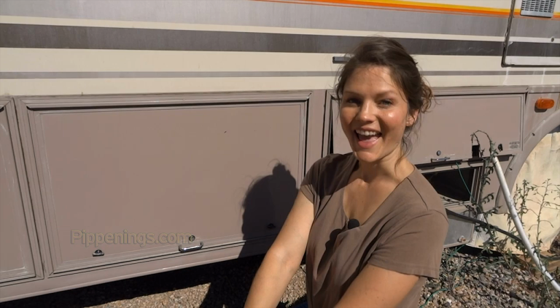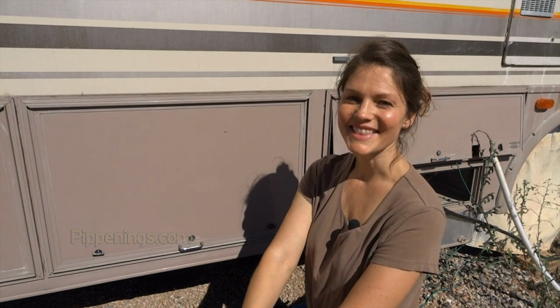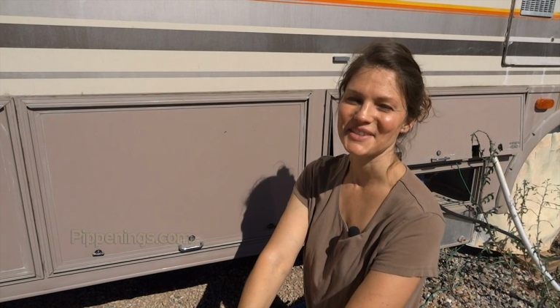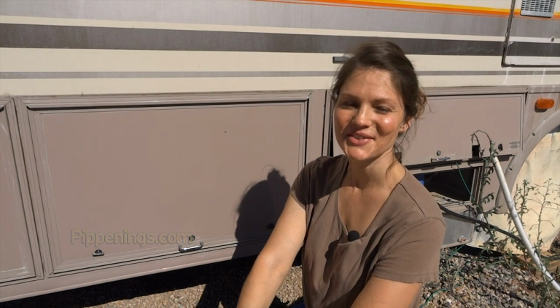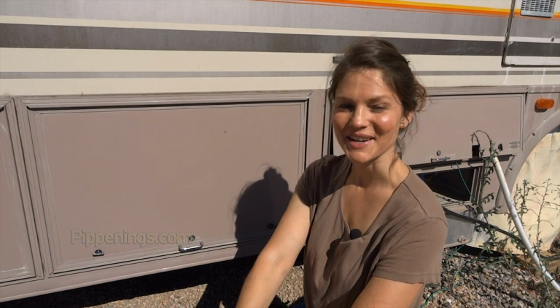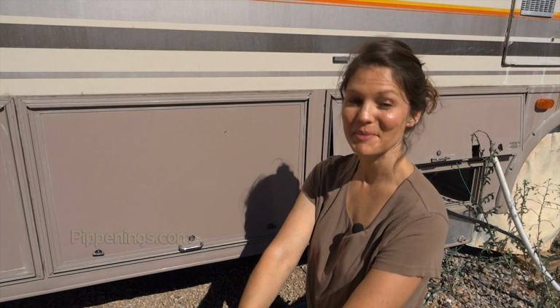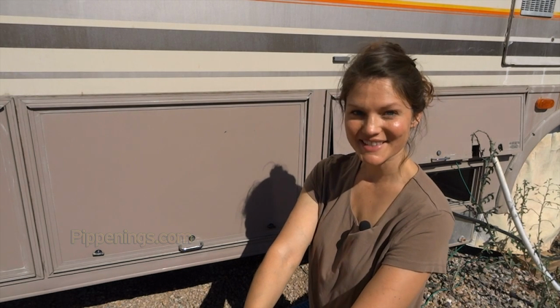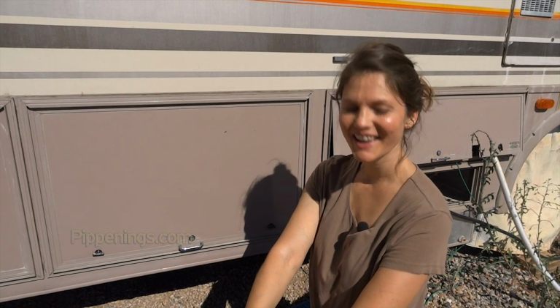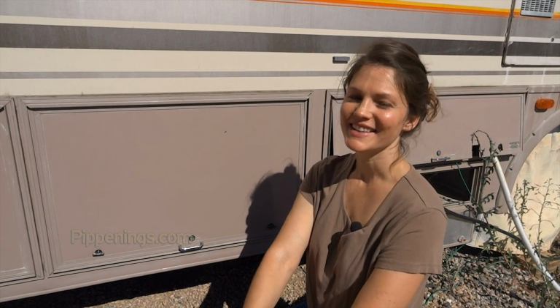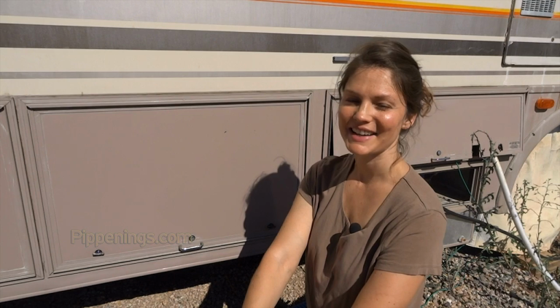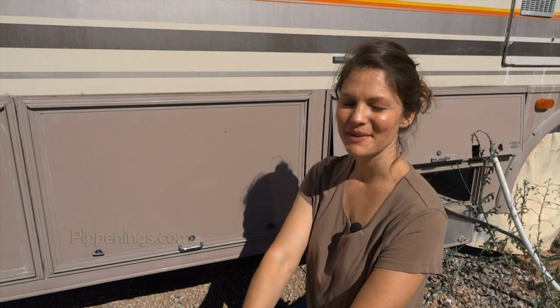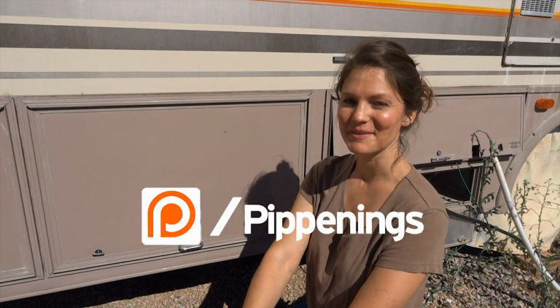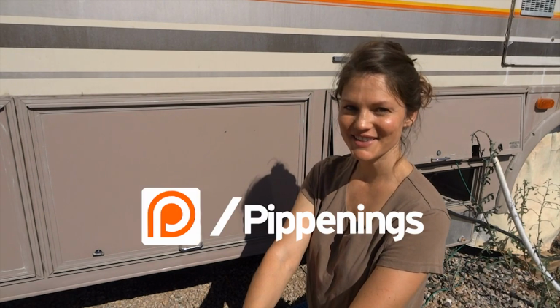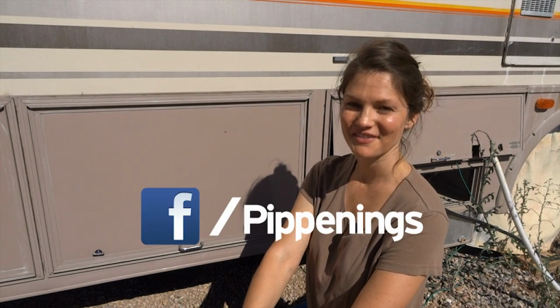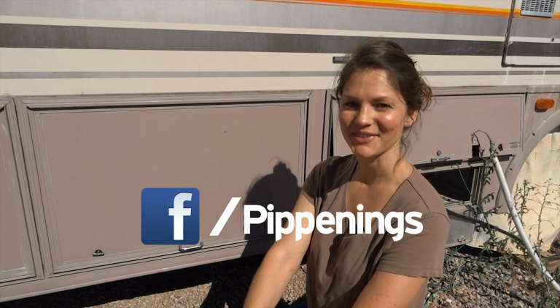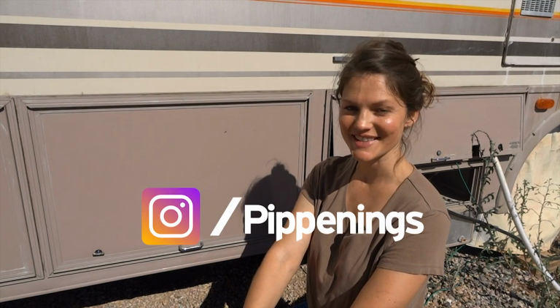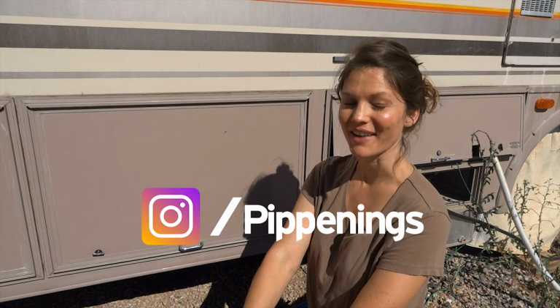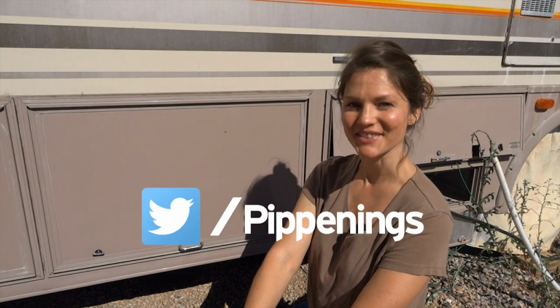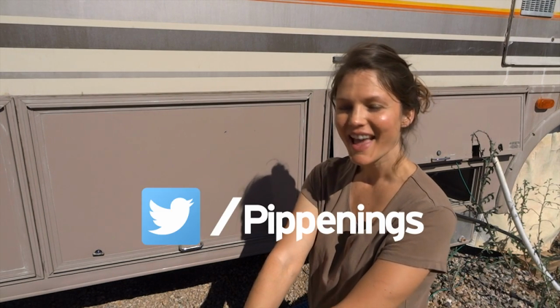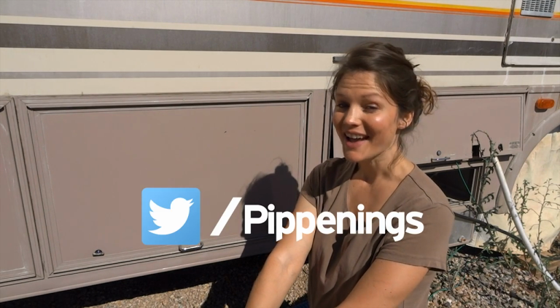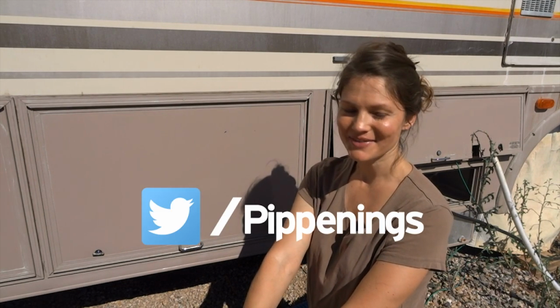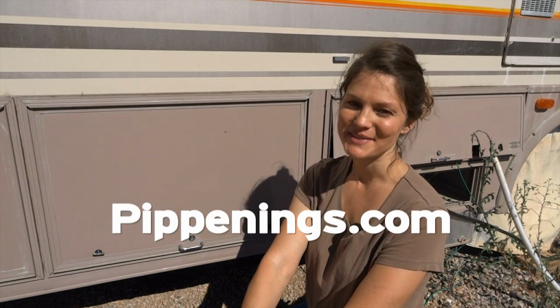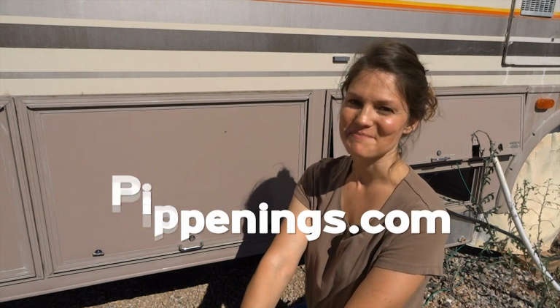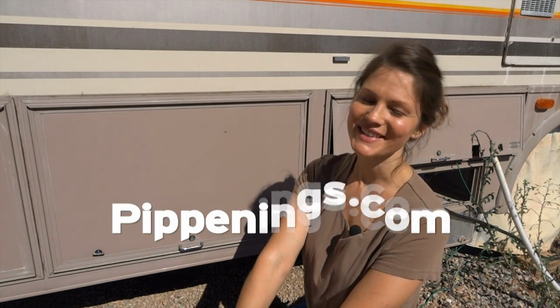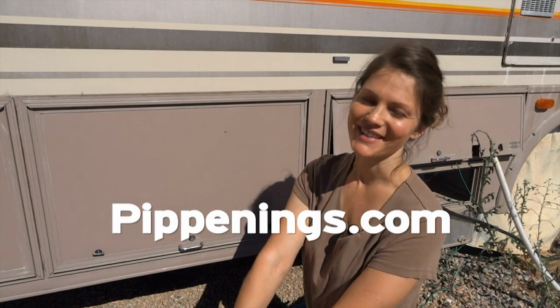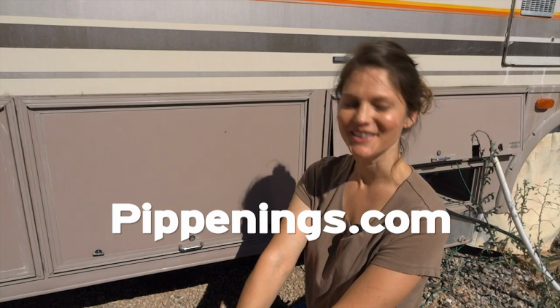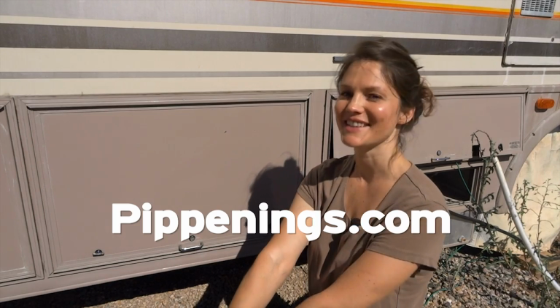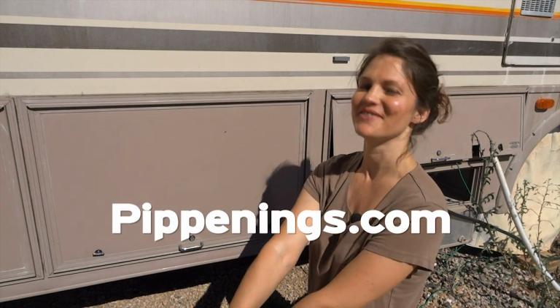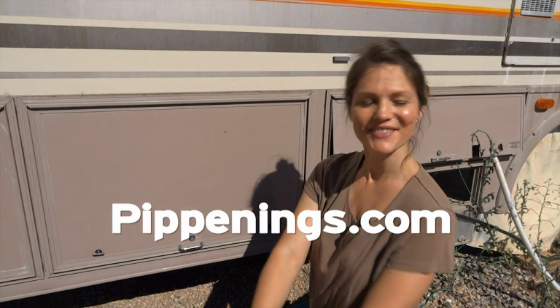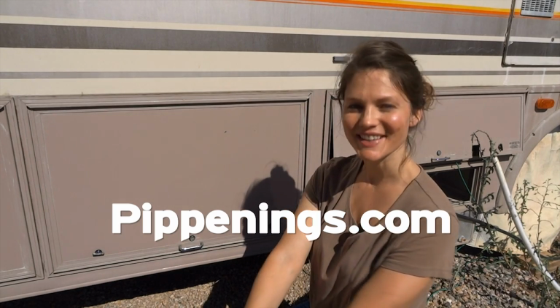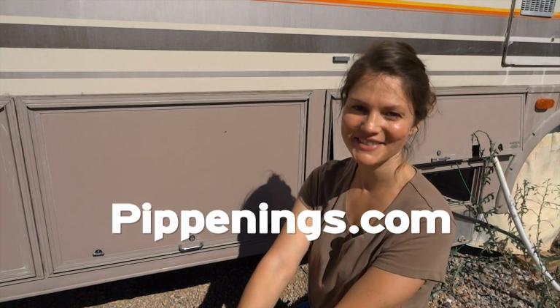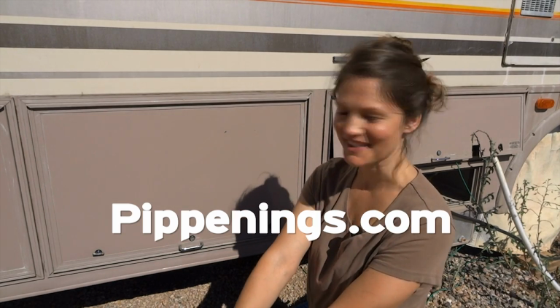Hey, thank you so much for watching. I'm Pippi Peterson. You can connect with me on Patreon, Facebook, Instagram, and Twitter, as well as my website at Pippenings.com, where you can get your 'righty row, let's go' t-shirt.